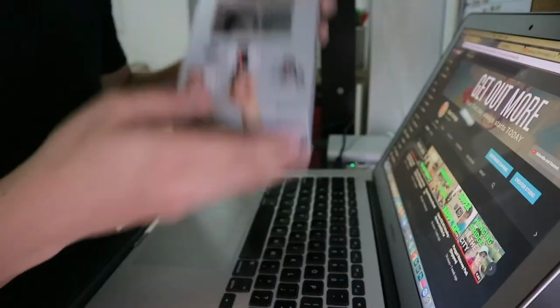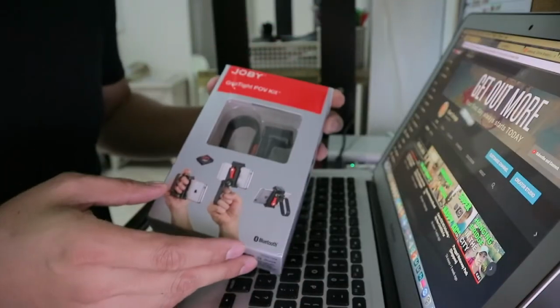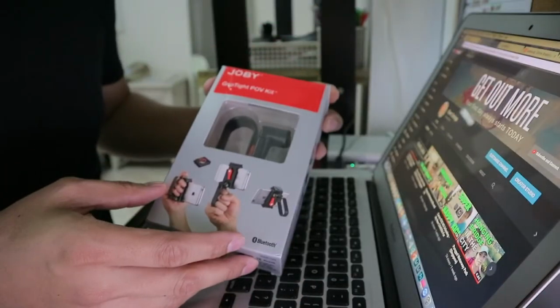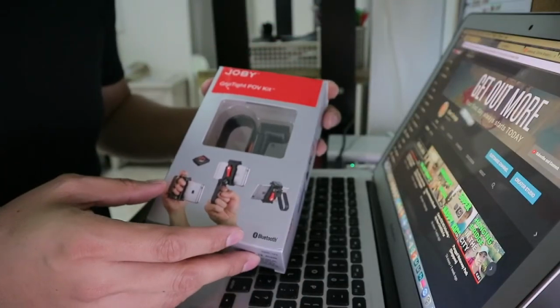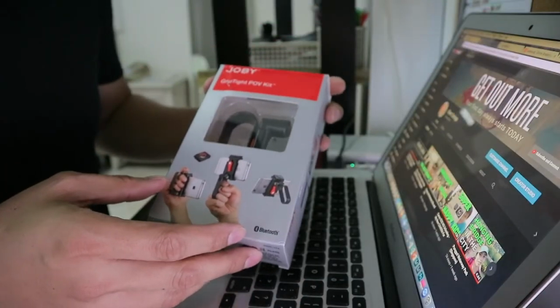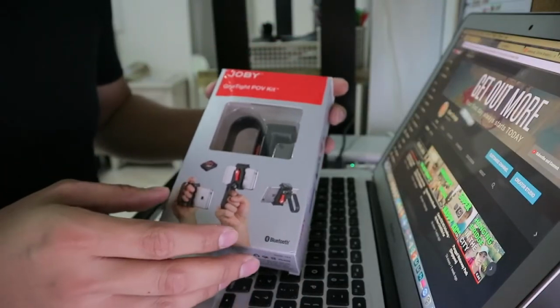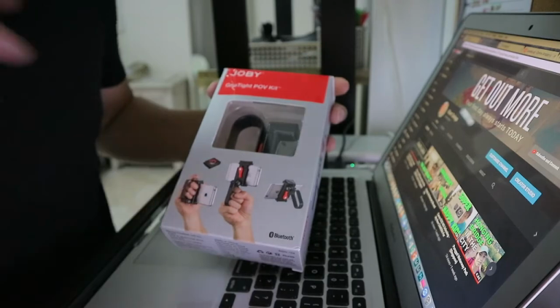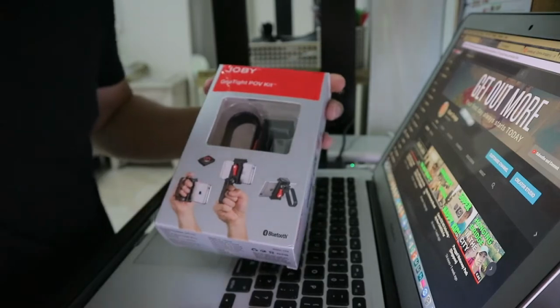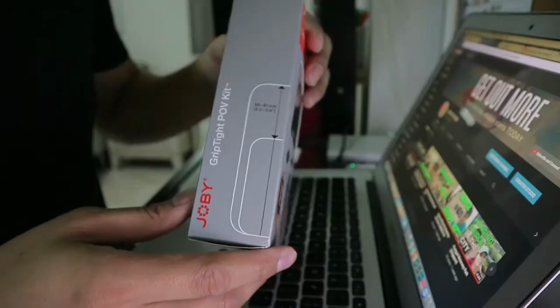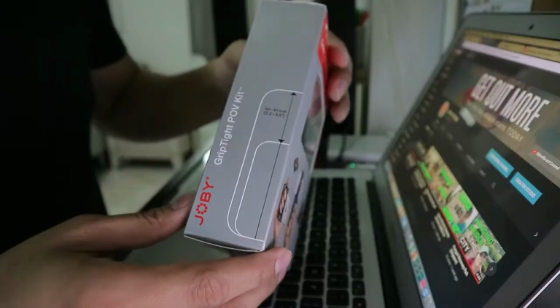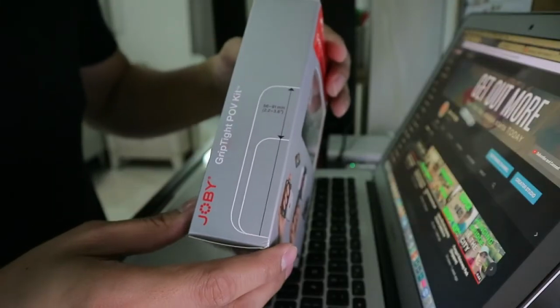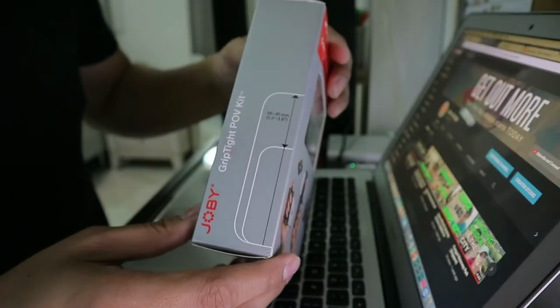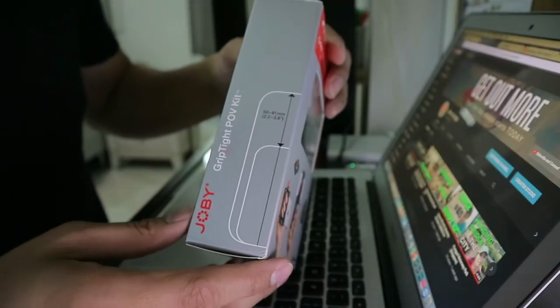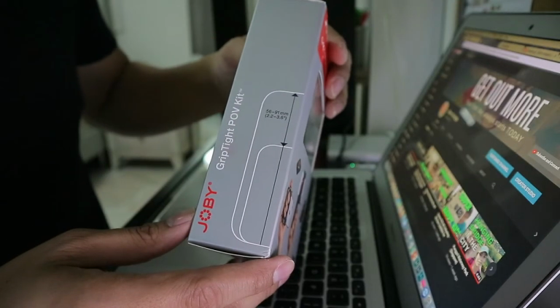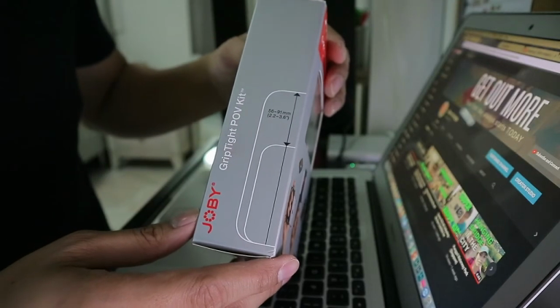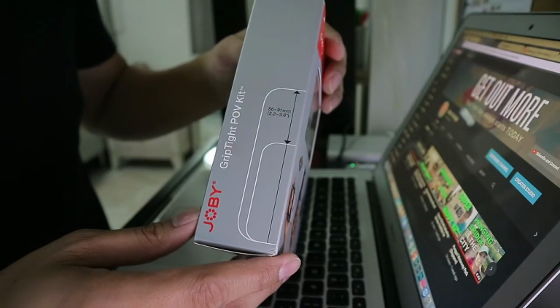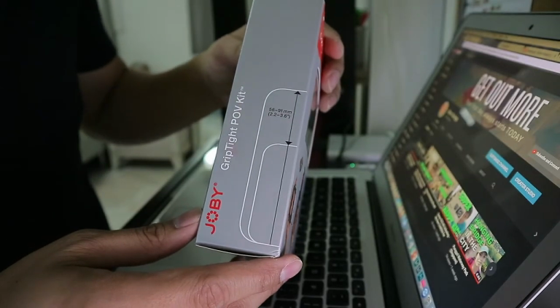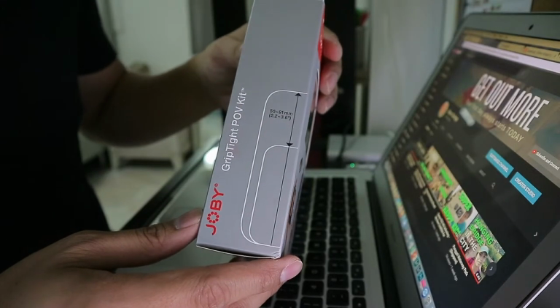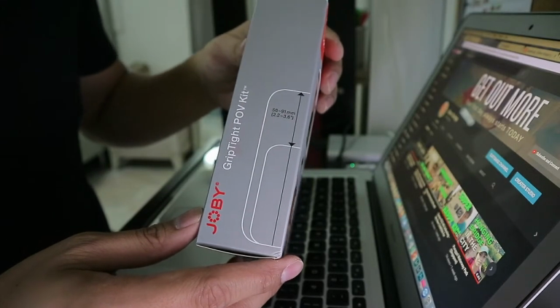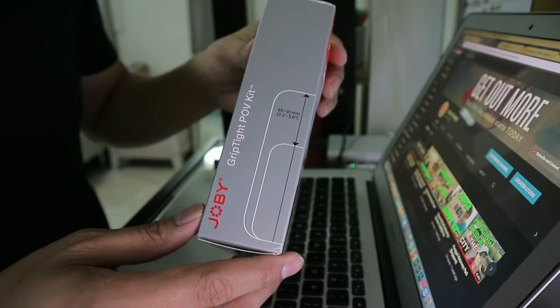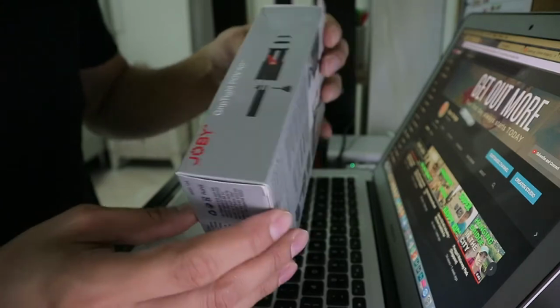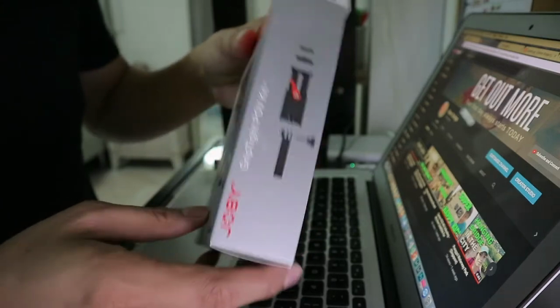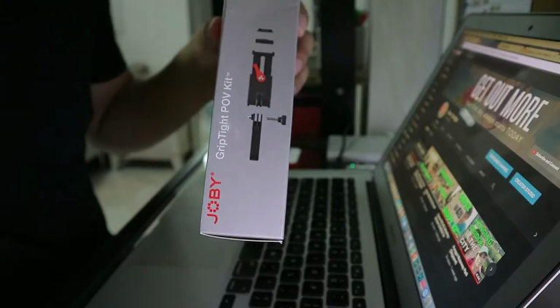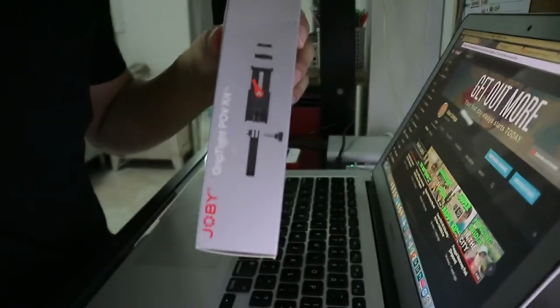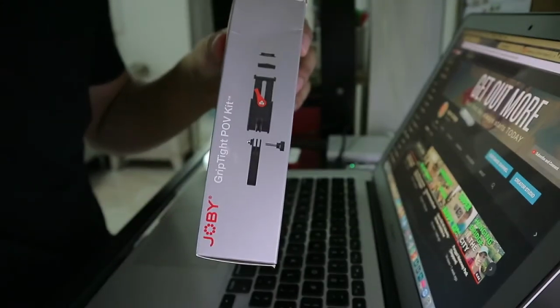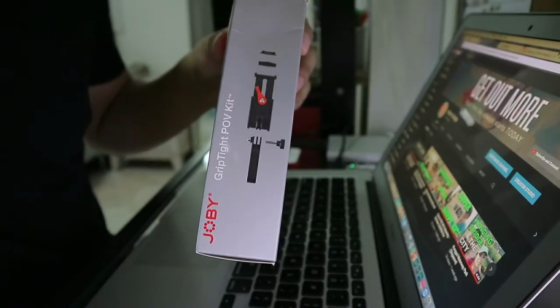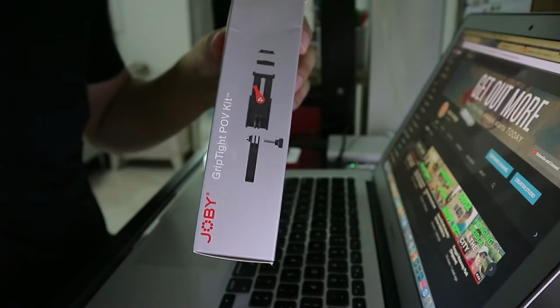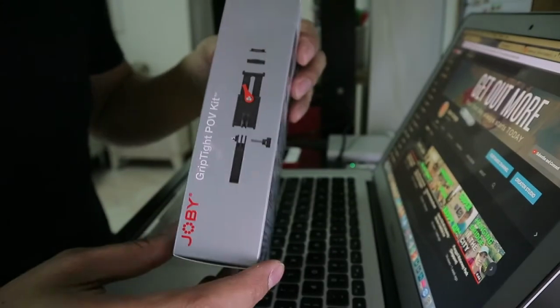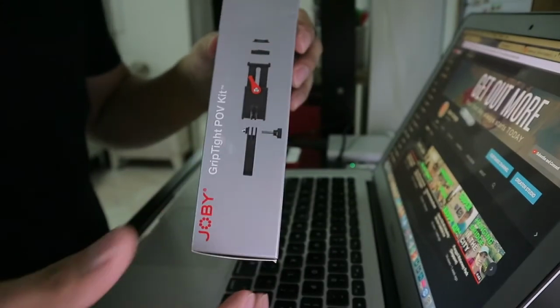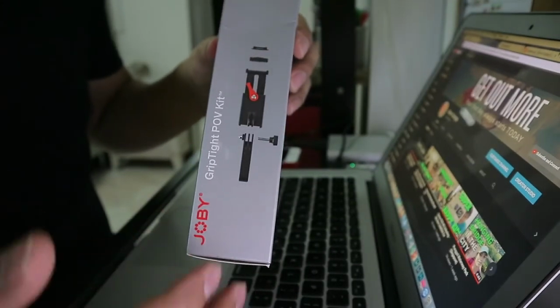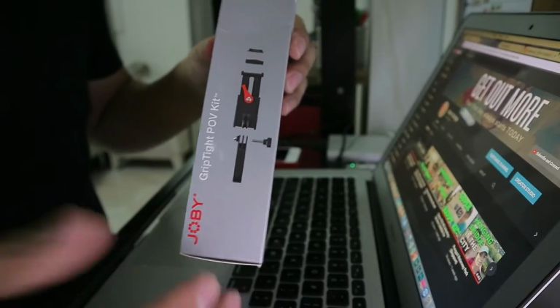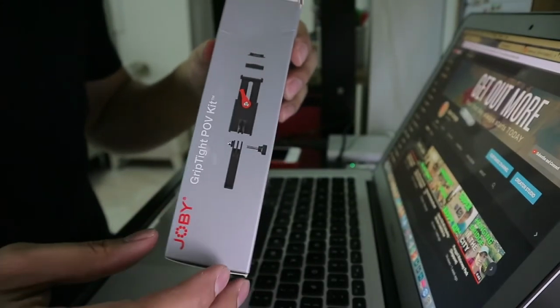This is the box that it came with and the packaging is really very nice. Here on the side you can see that you can fit from 56mm to 96mm smartphones. And on the other side, this is the main reason why I like this — because this is a modular phone grip.